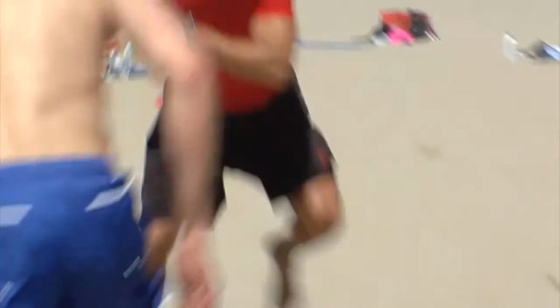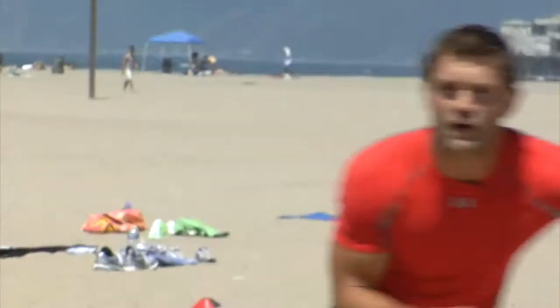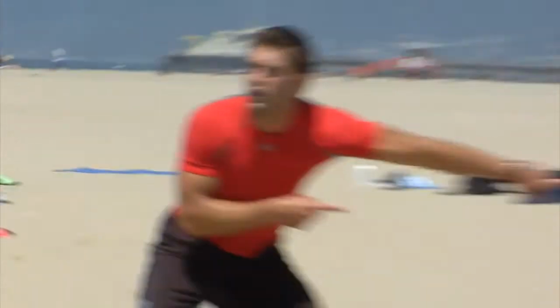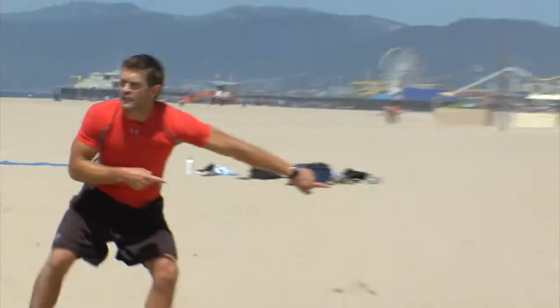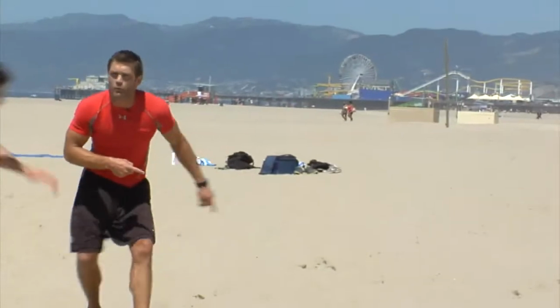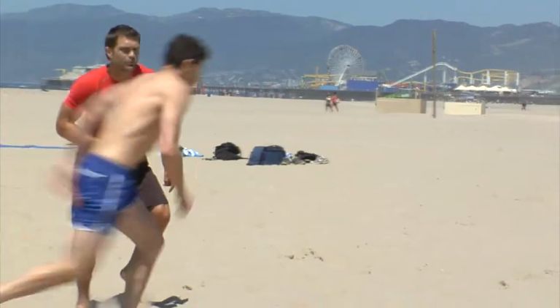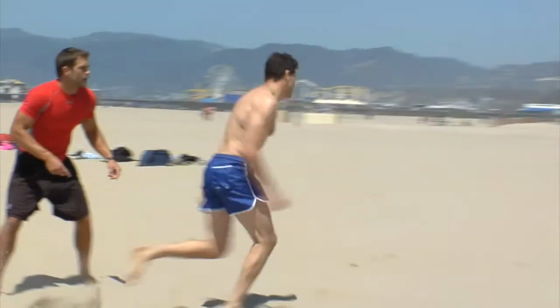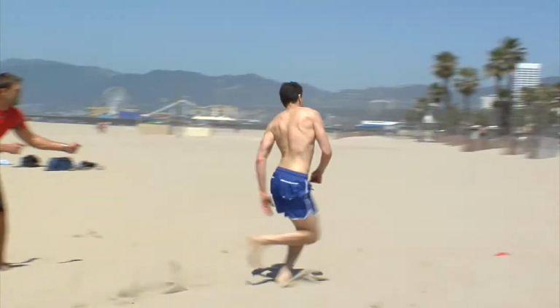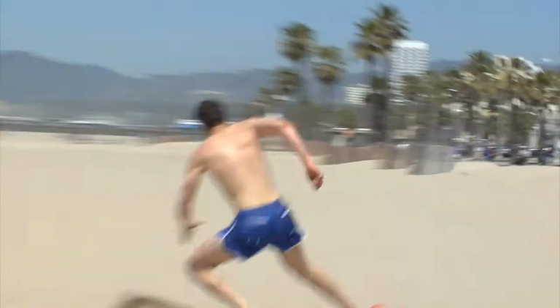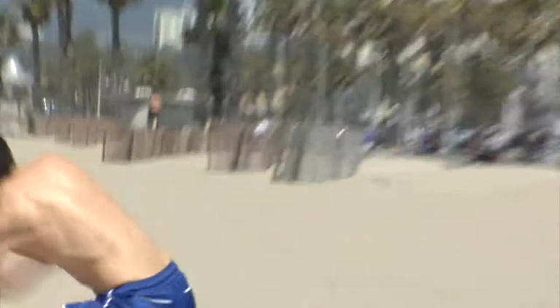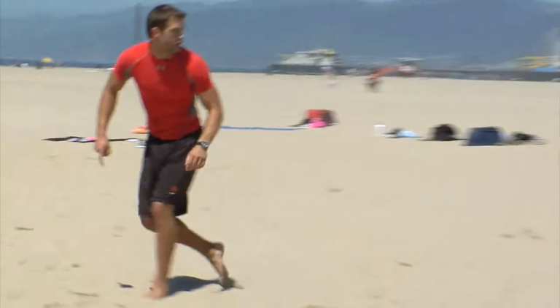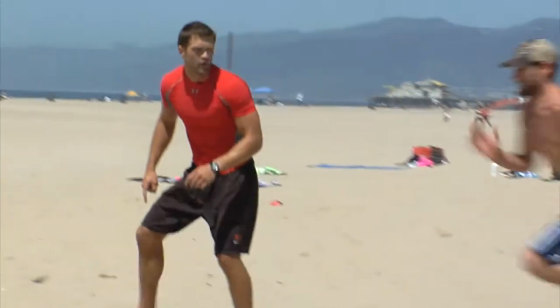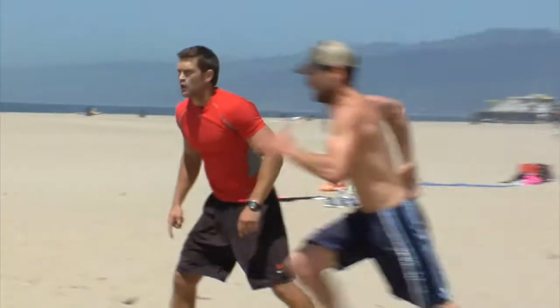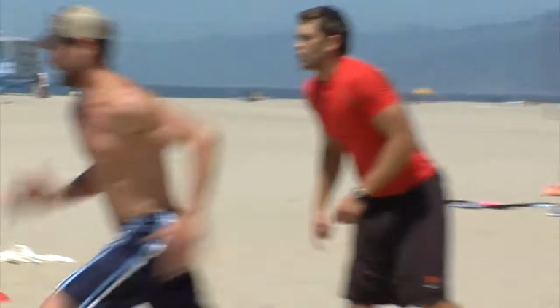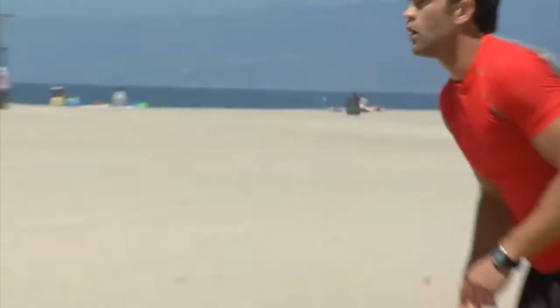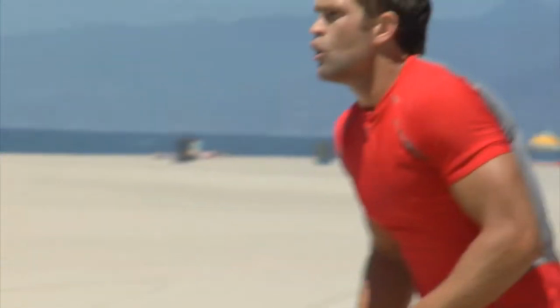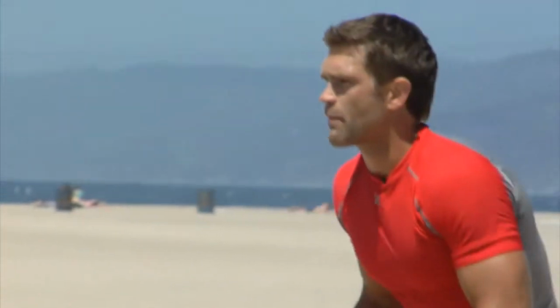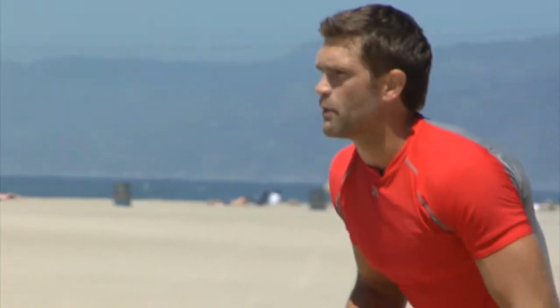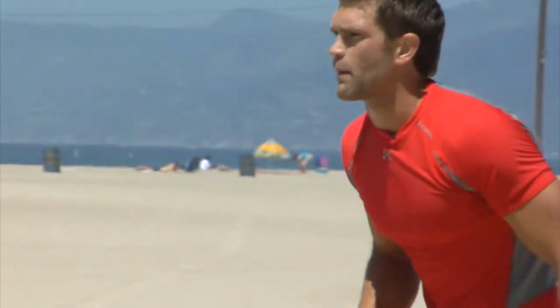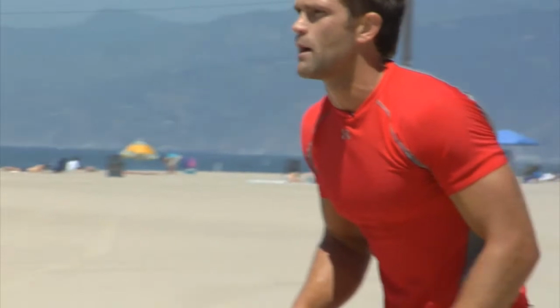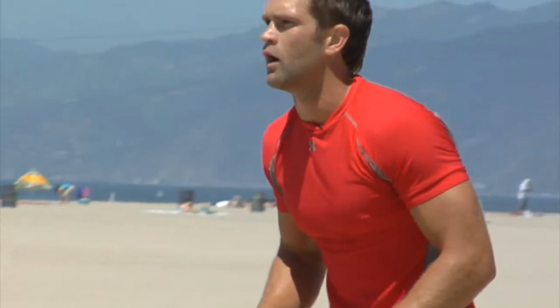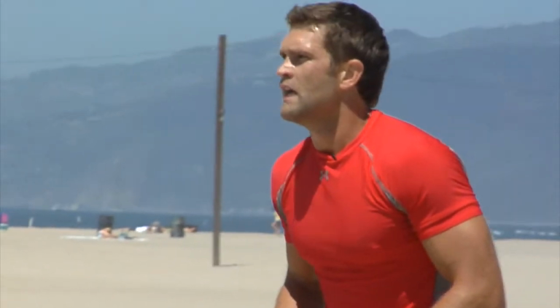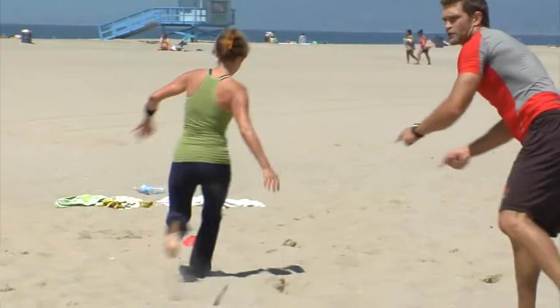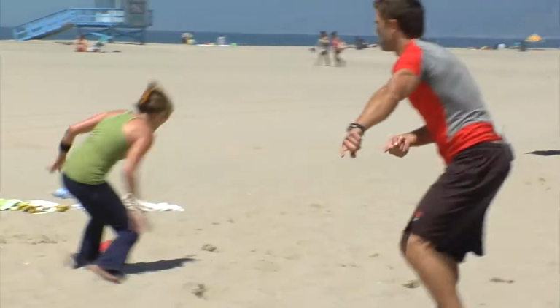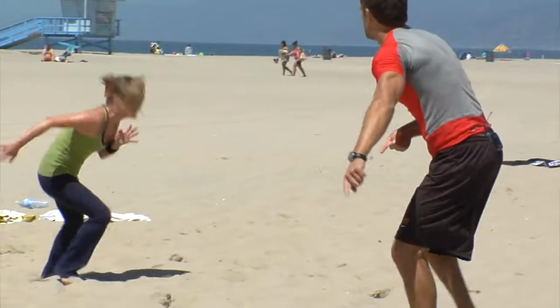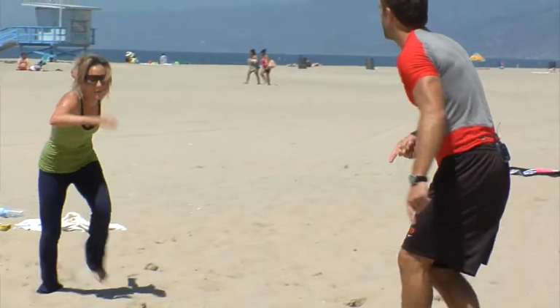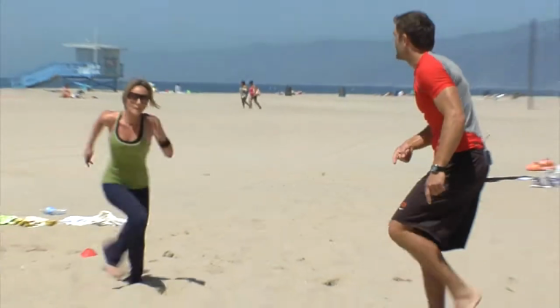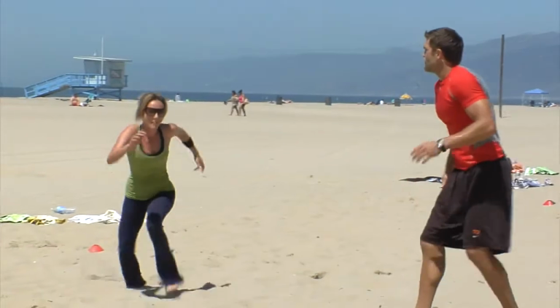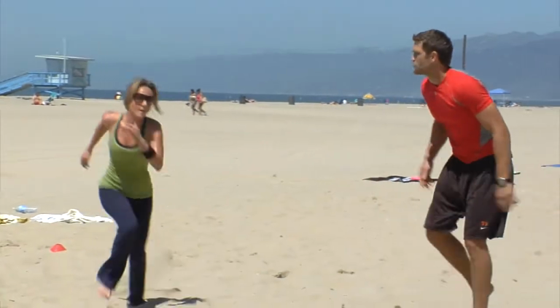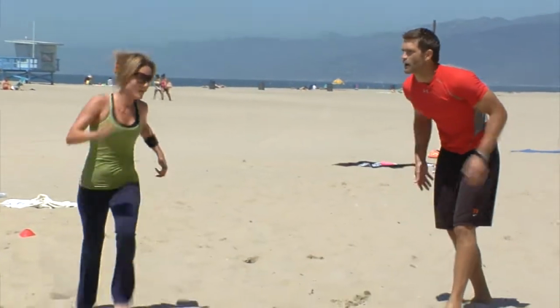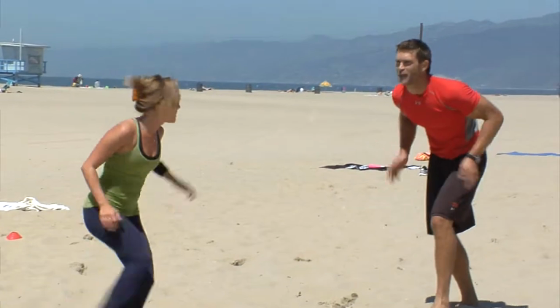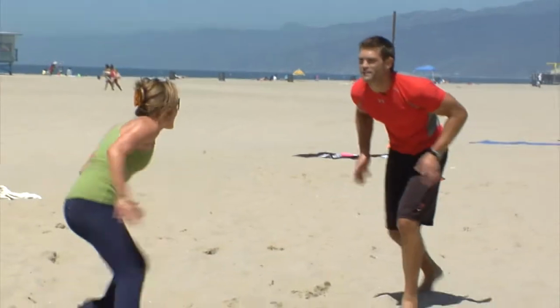Over here, over here! Keep going, brother, keep going, keep going! Next one up, come on! Bring it back to the middle, bring it back to the middle! Back to the middle! Face me, come on, give me some, give me some!